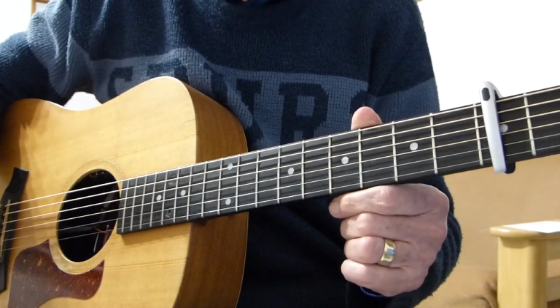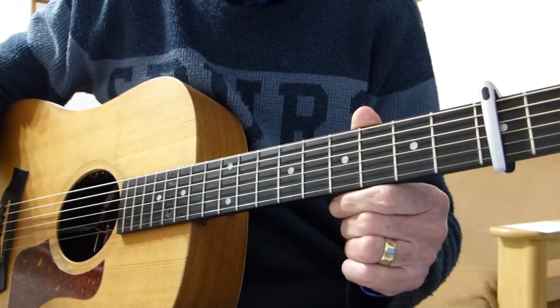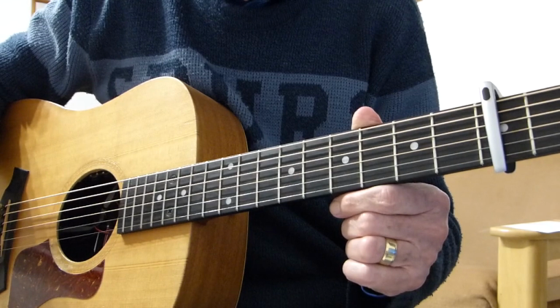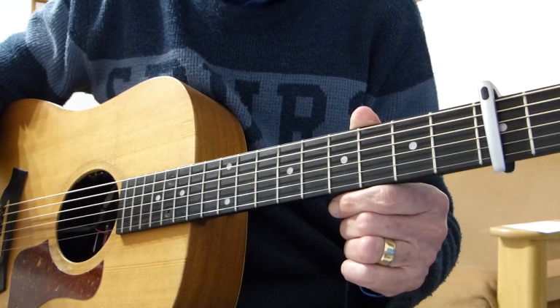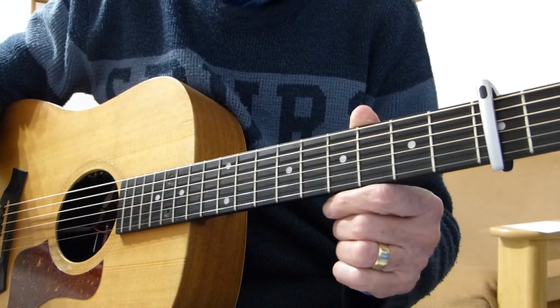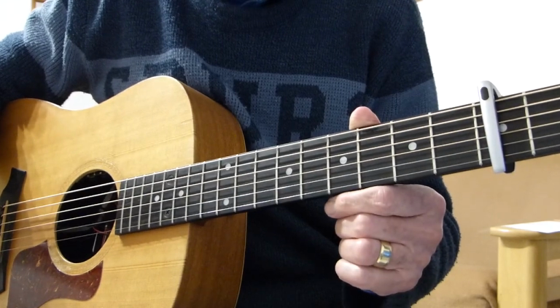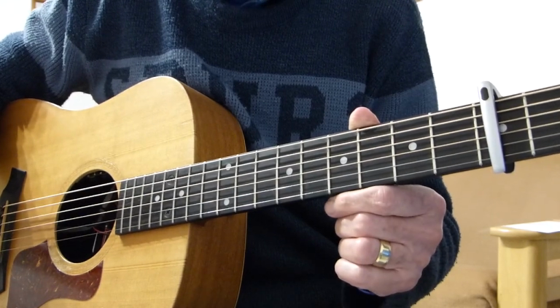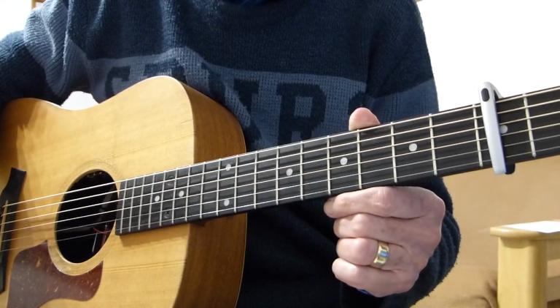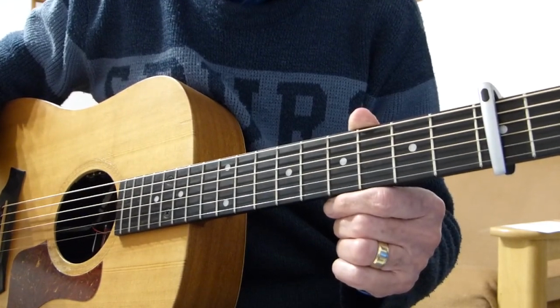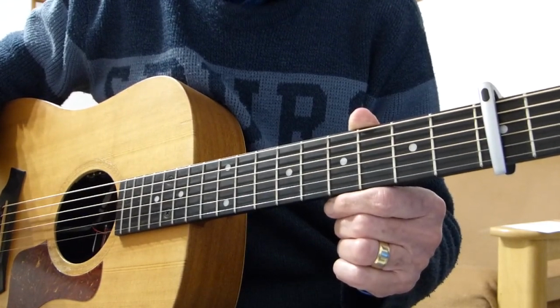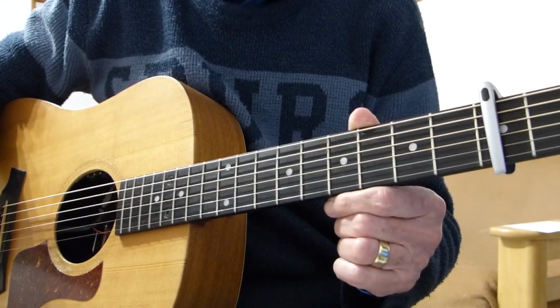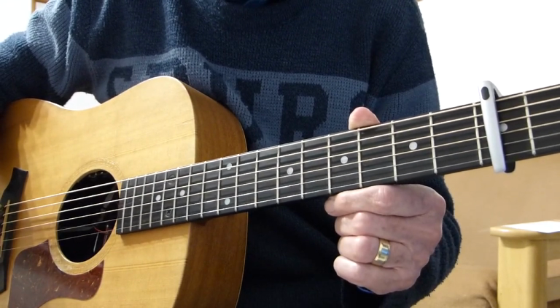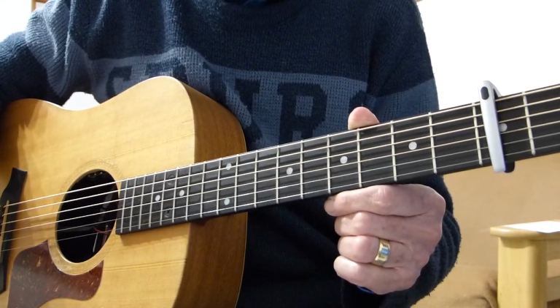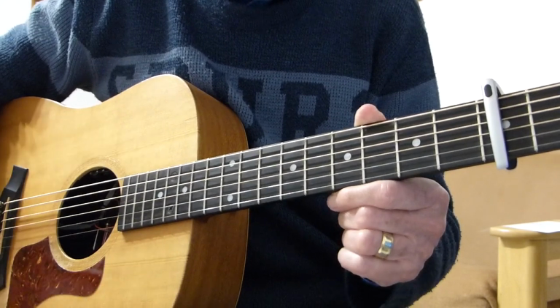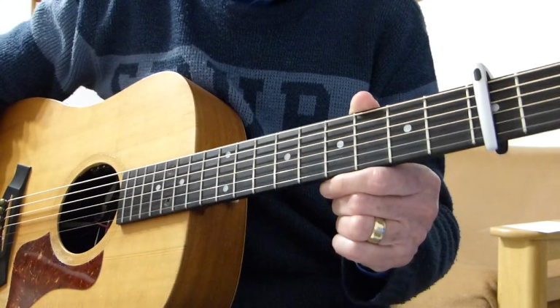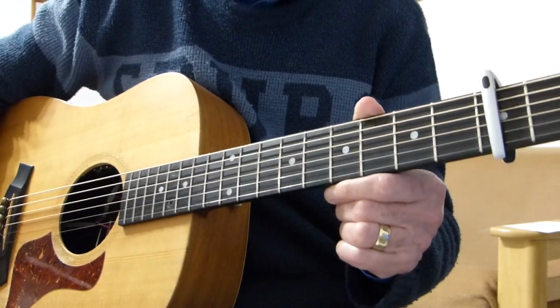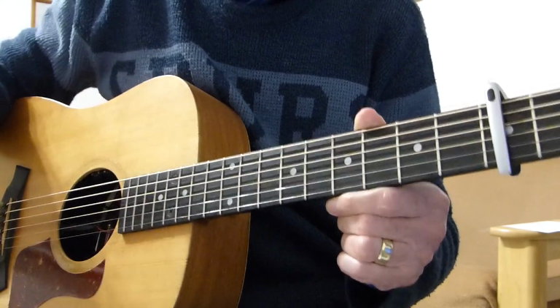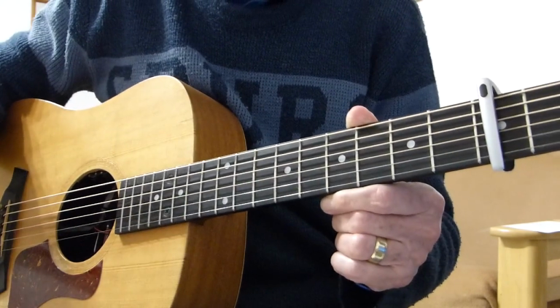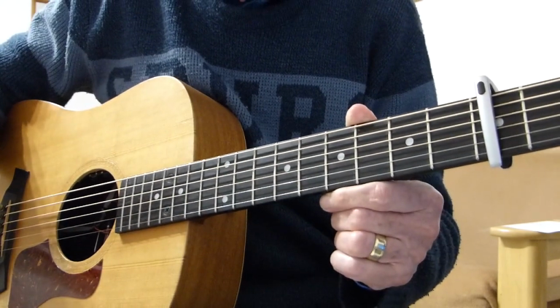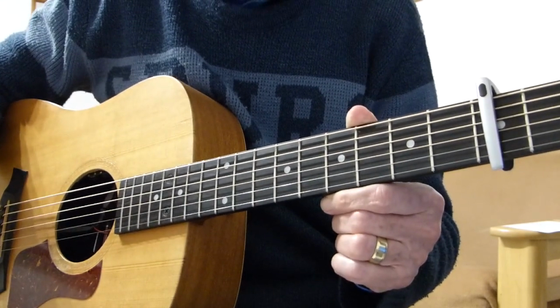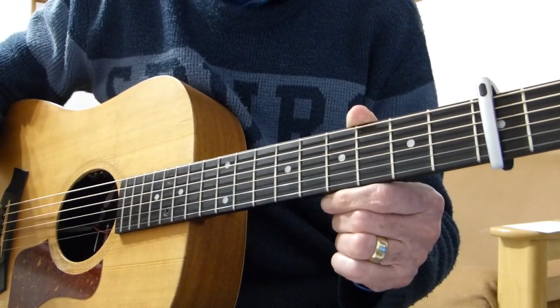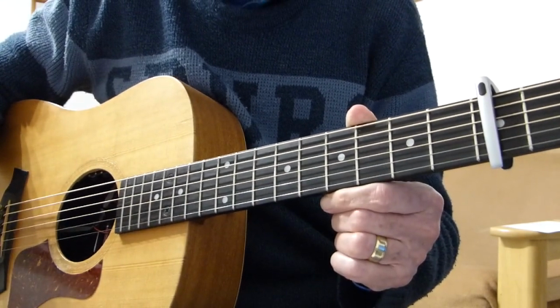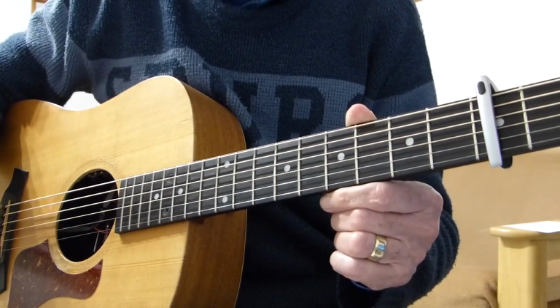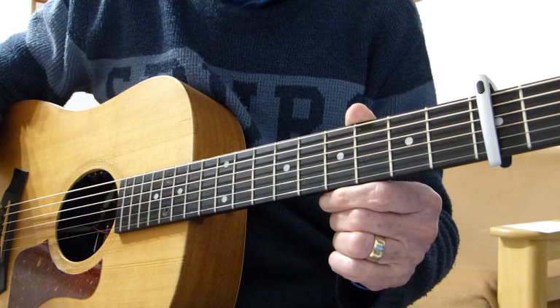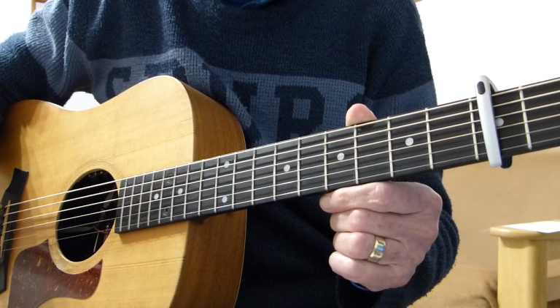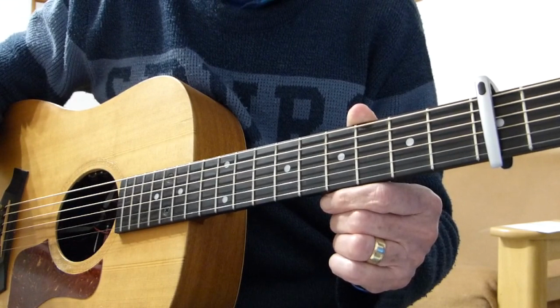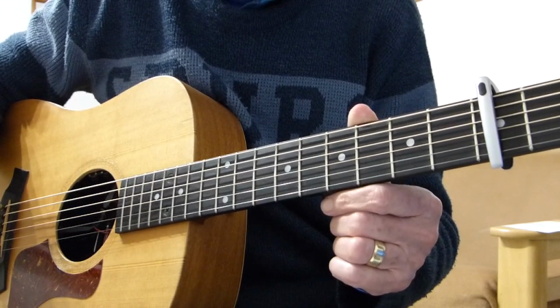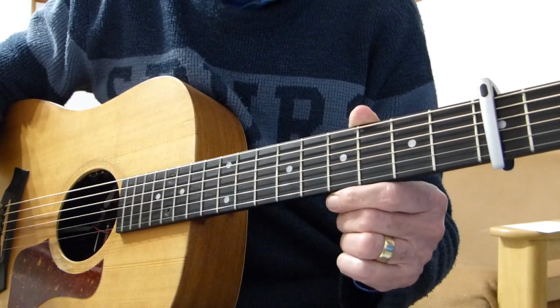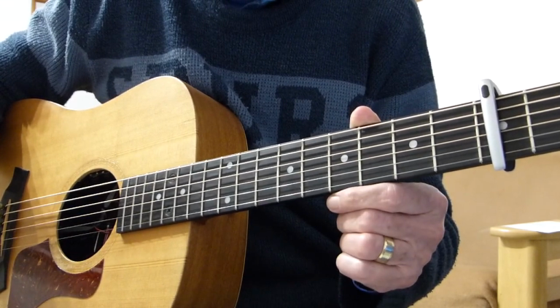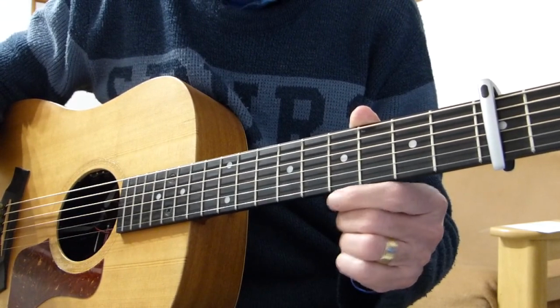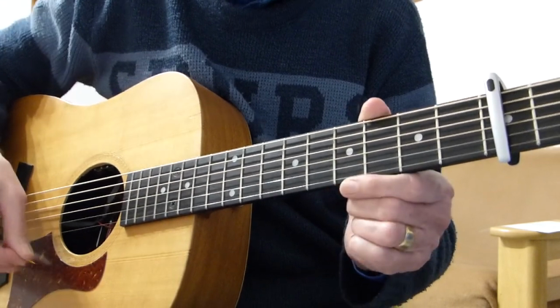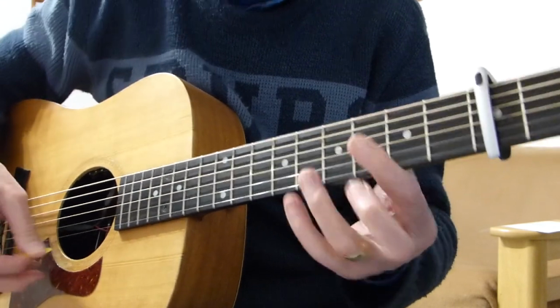I'm going to play the intro, a couple of verses, the chorus, and the middle or bridge section, and then break it down and show exactly how I played it. Then you'll have everything you need to play the rest of the song. So here we go.